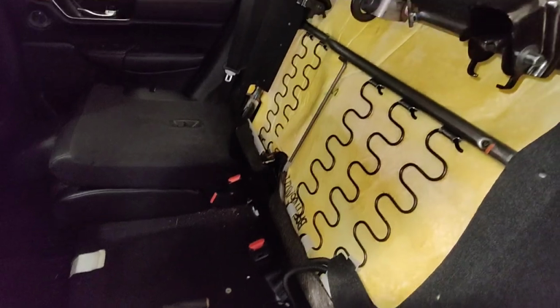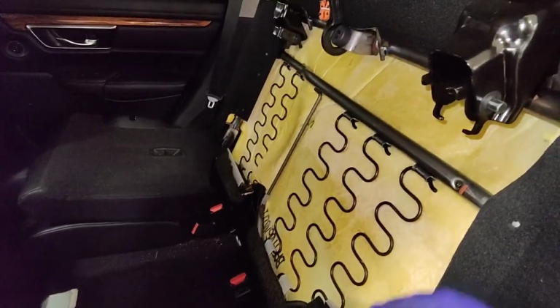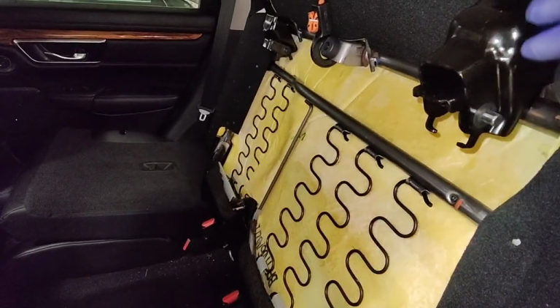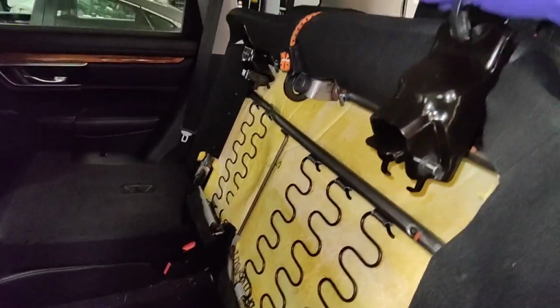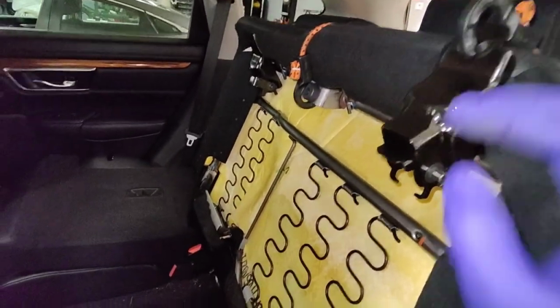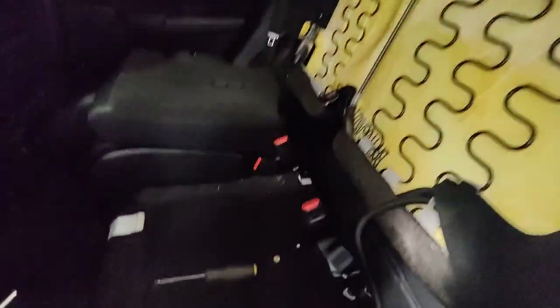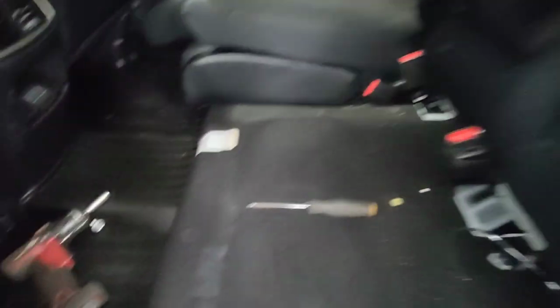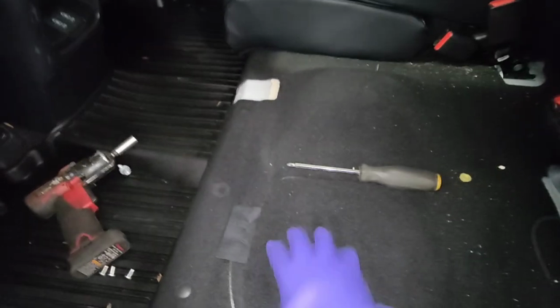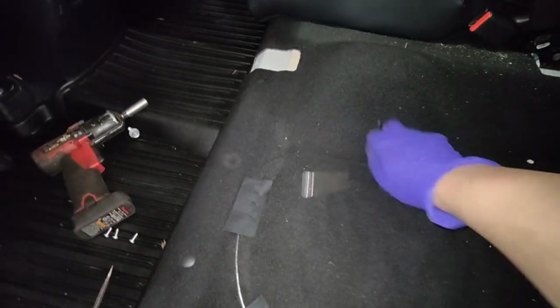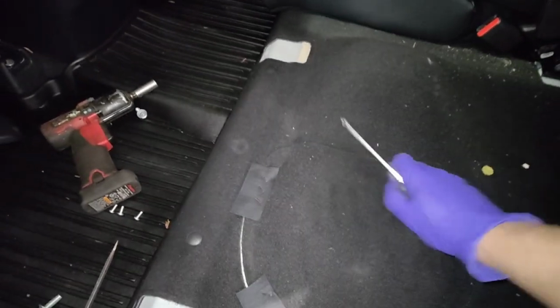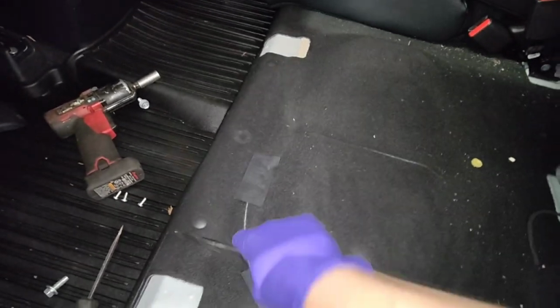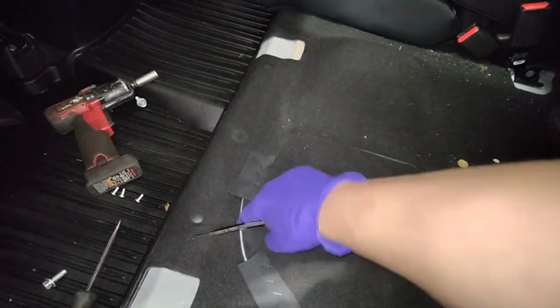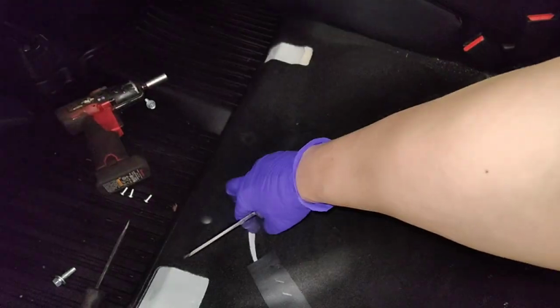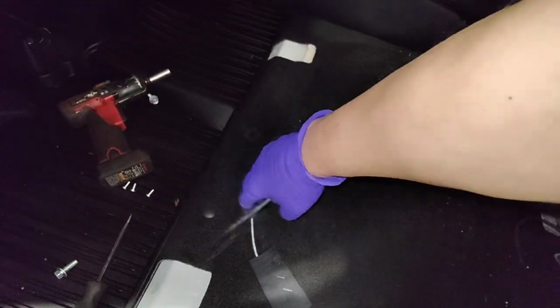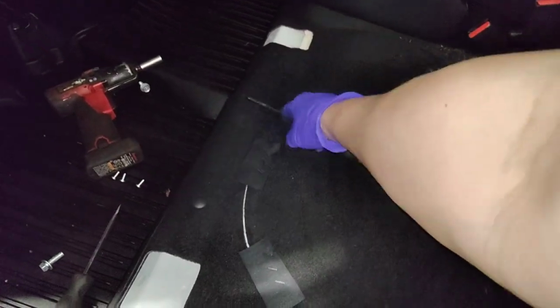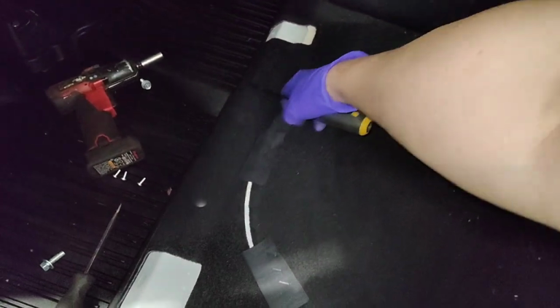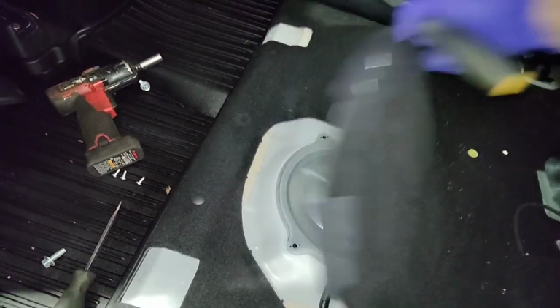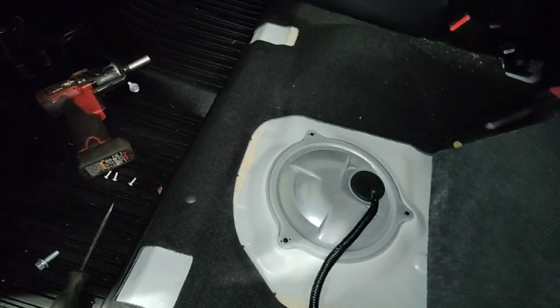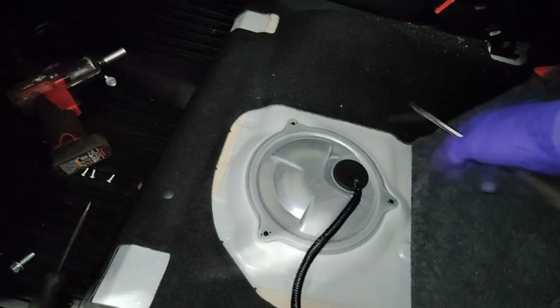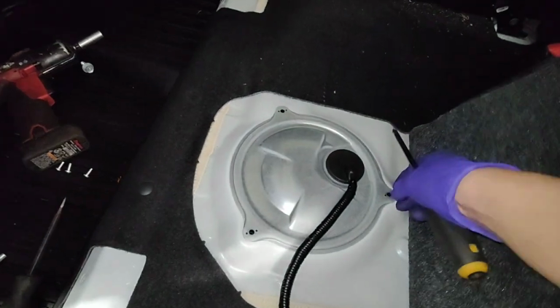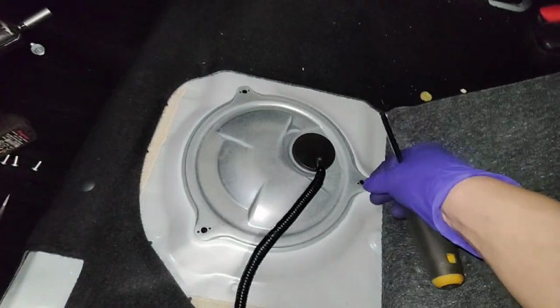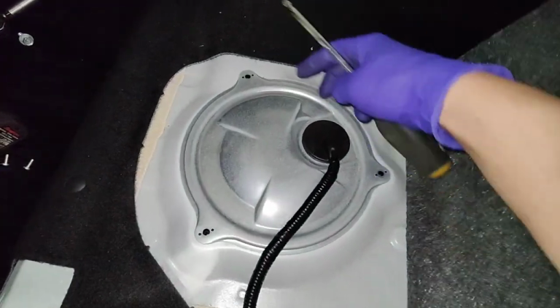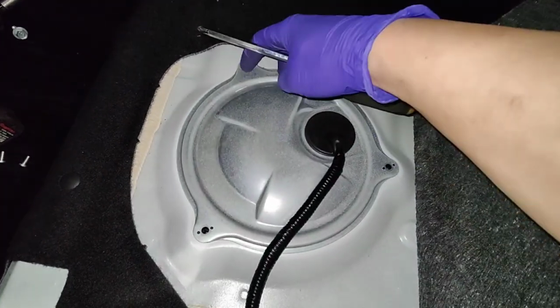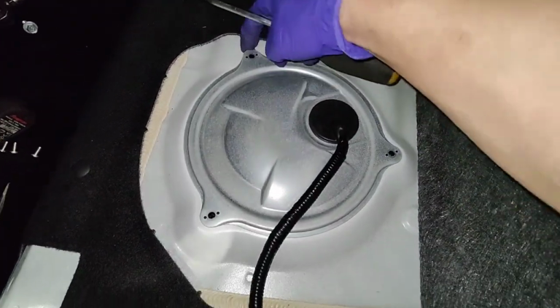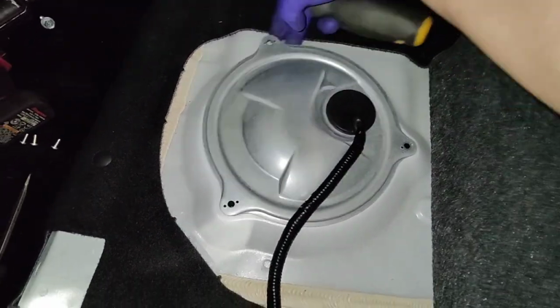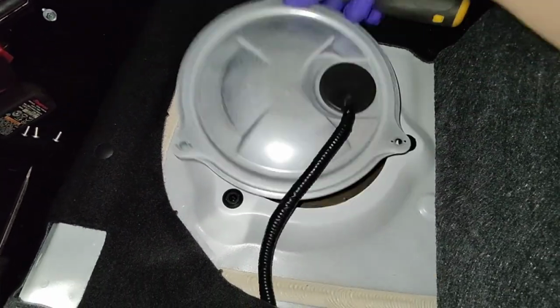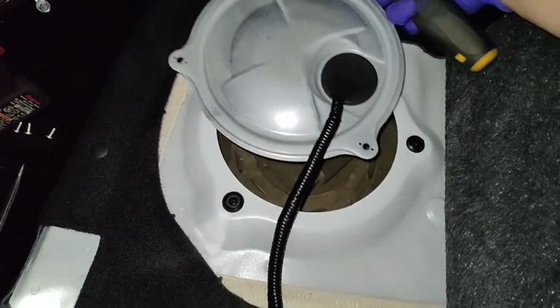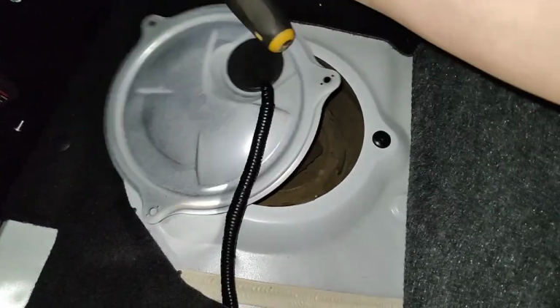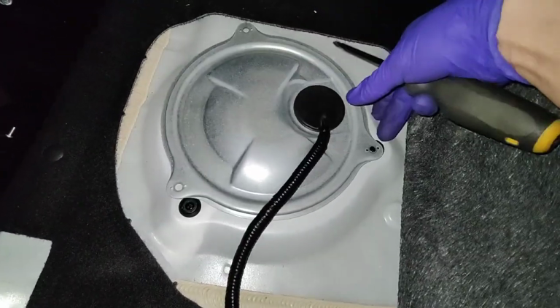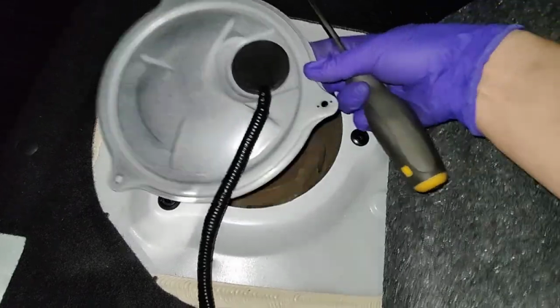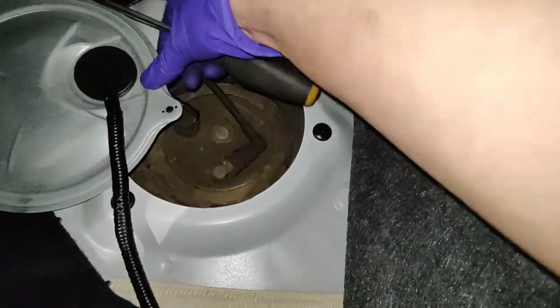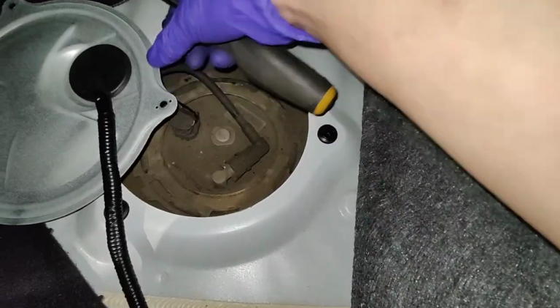I got the back seat bungee corded up — hopefully it doesn't fall on my head. The top of the fuel pump on the back of your CR-V is right here, pretty easy to get at. There are three screws that I've already removed, and that just gives you access to the top of your fuel pump.